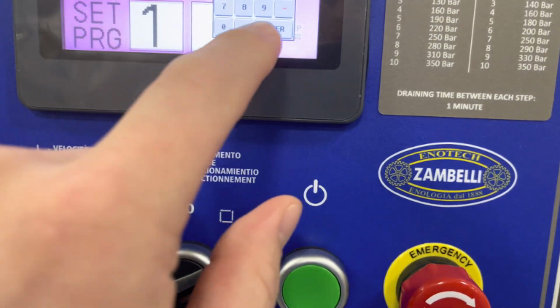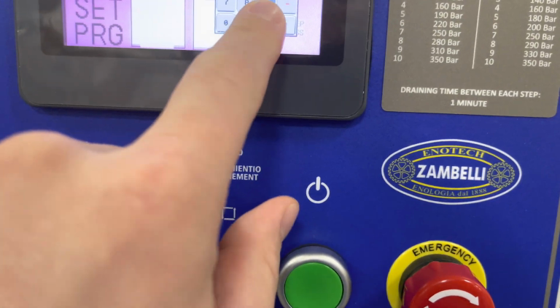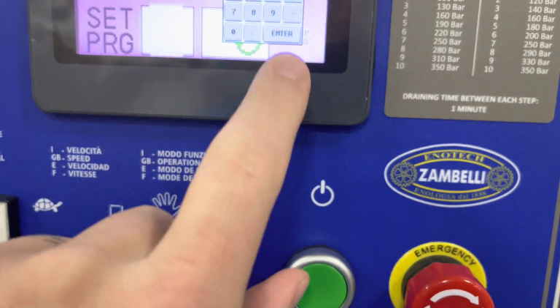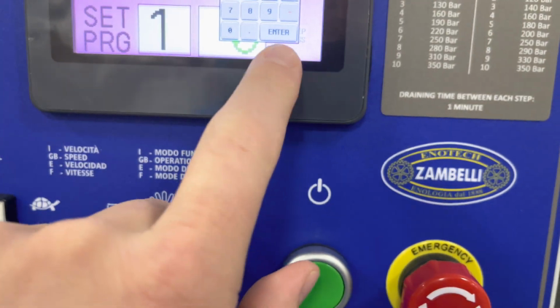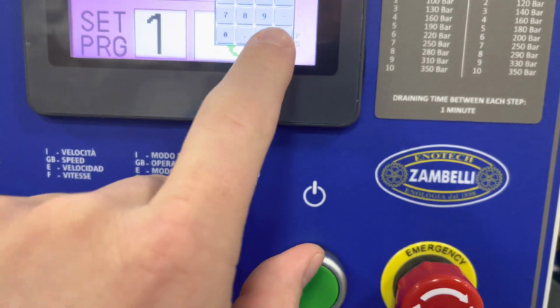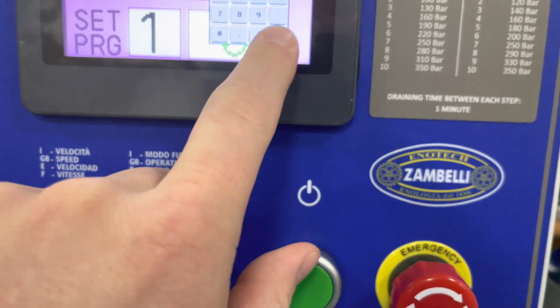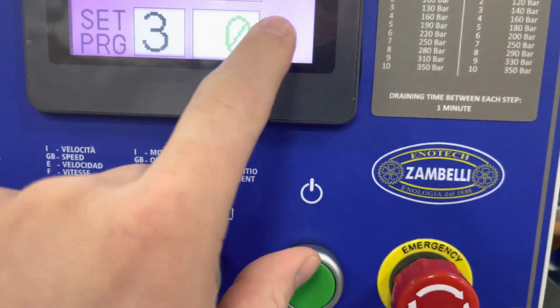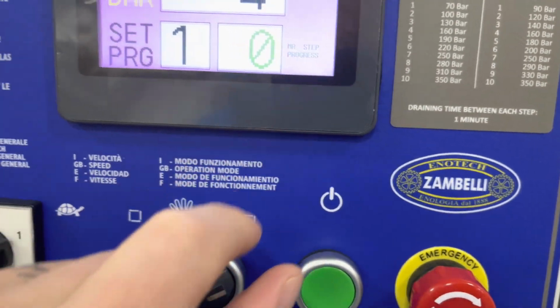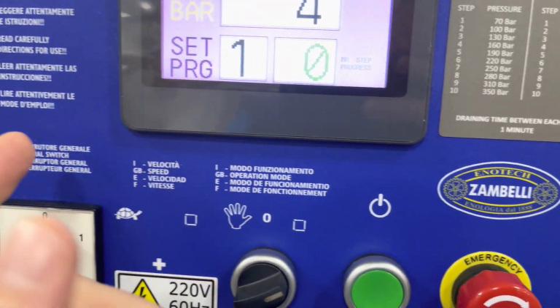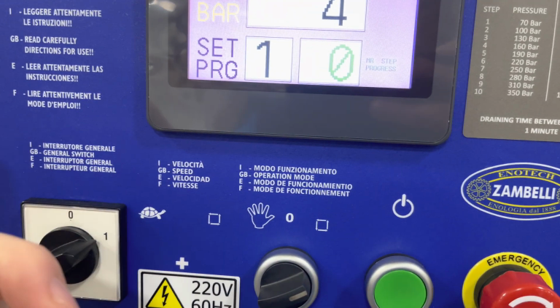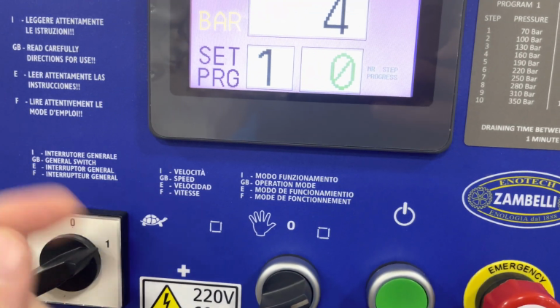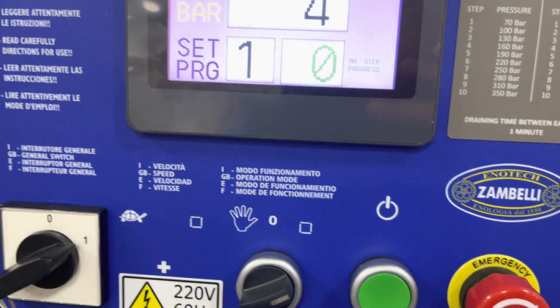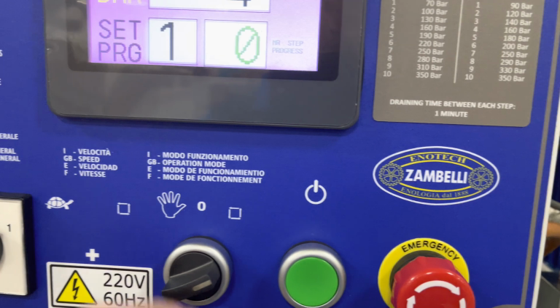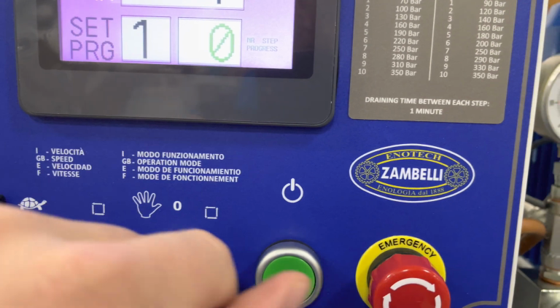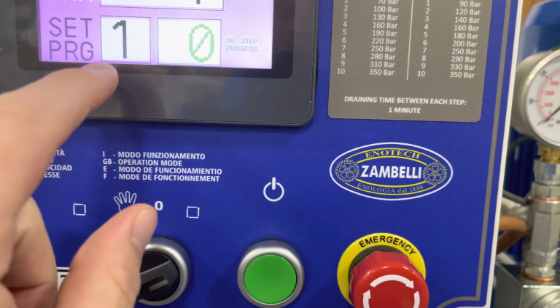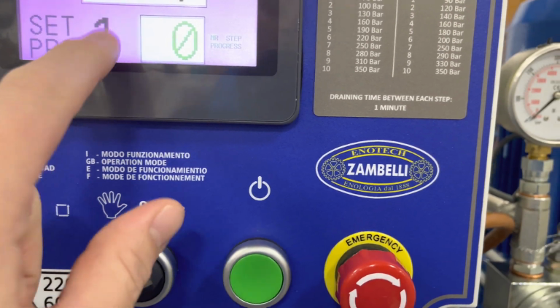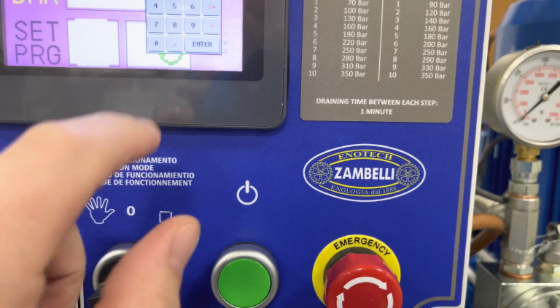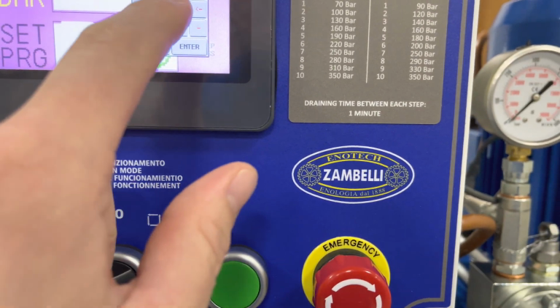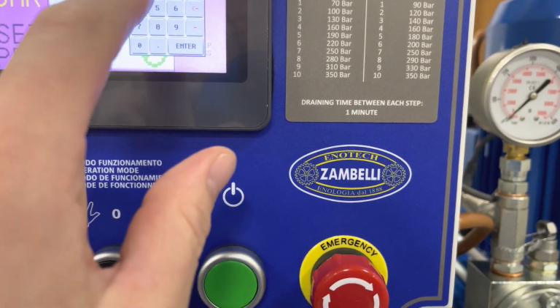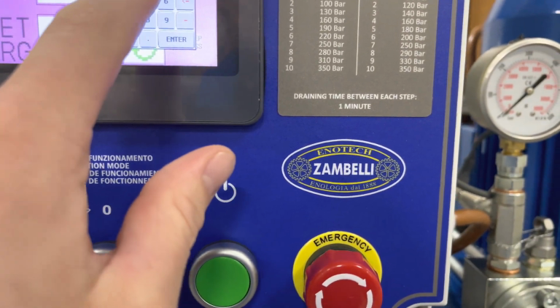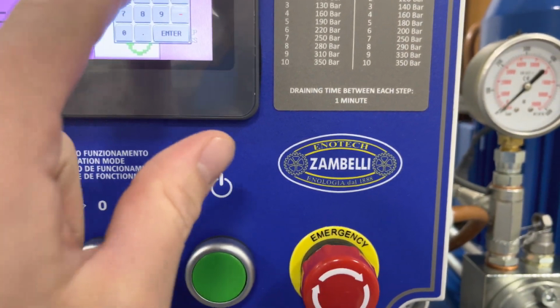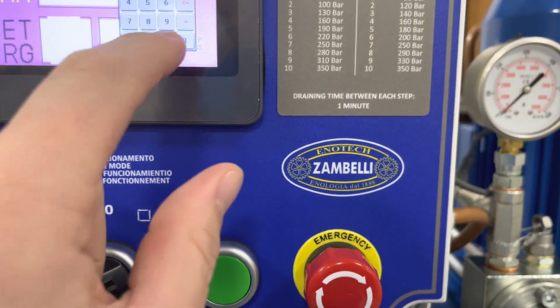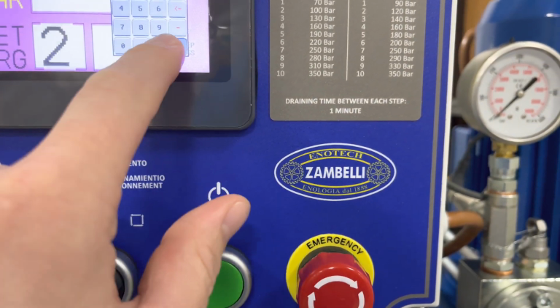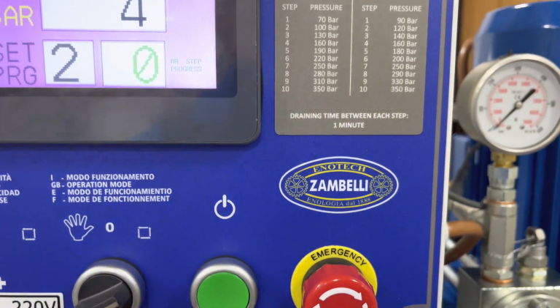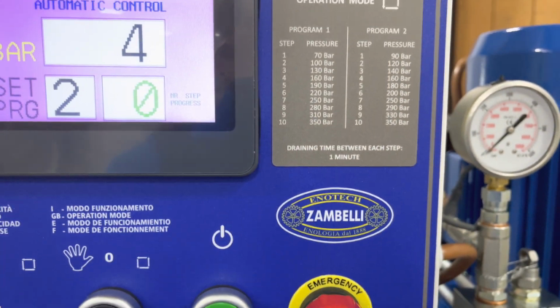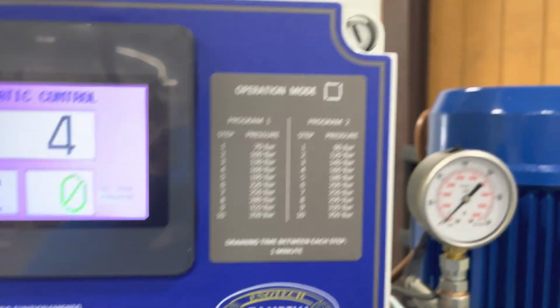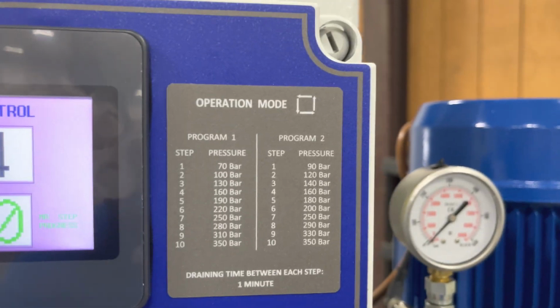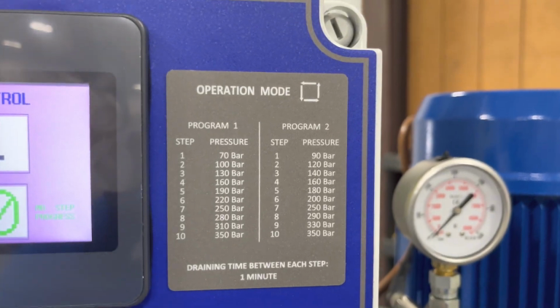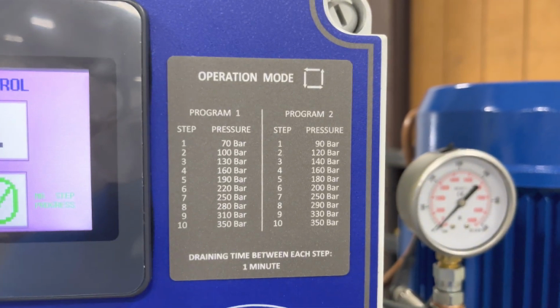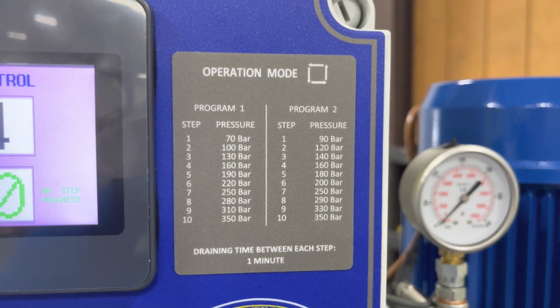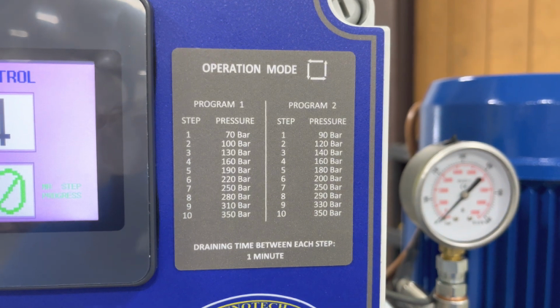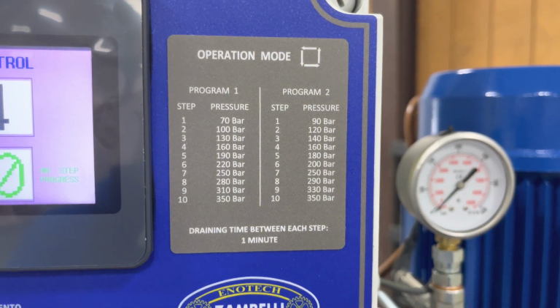So go to 1 and press enter. Or we can go to set Program 2, which is going to have those steps and those pressures.